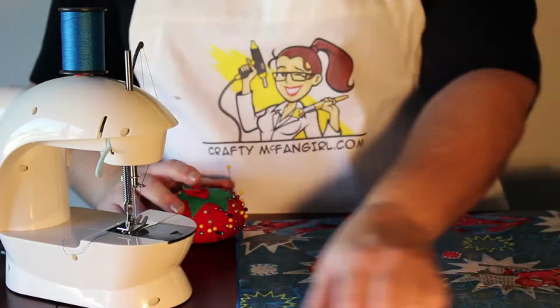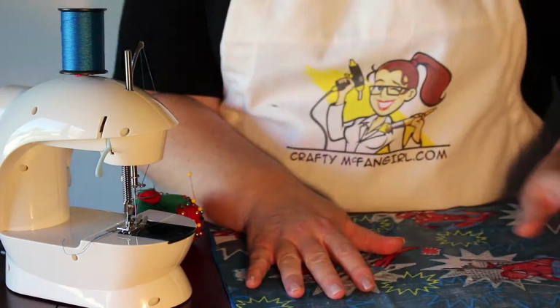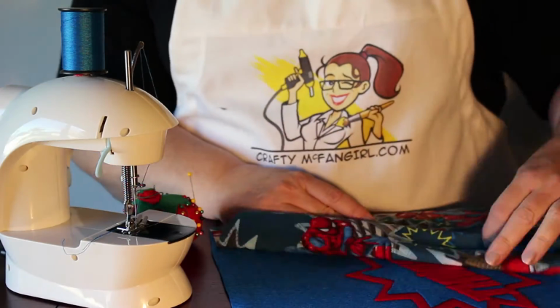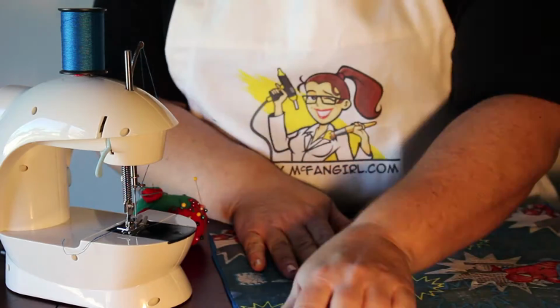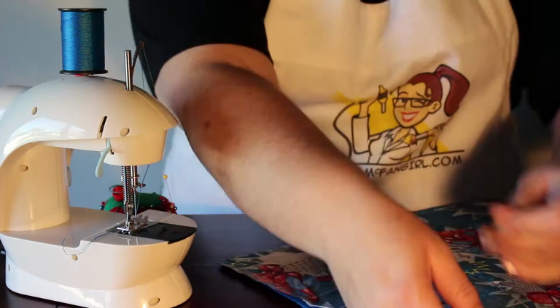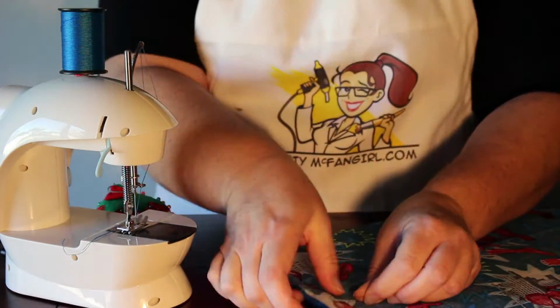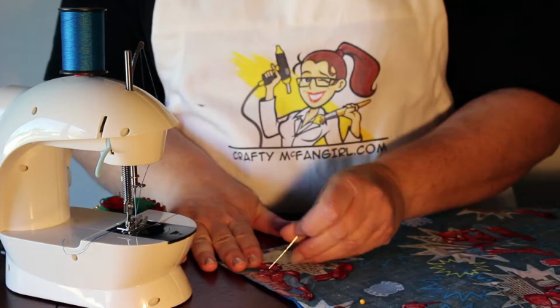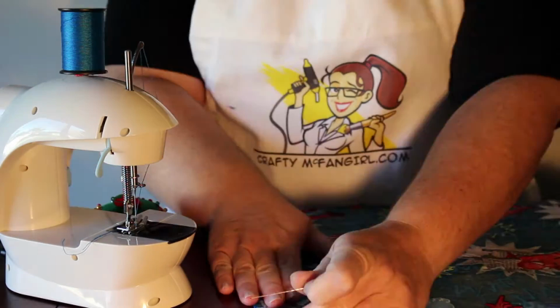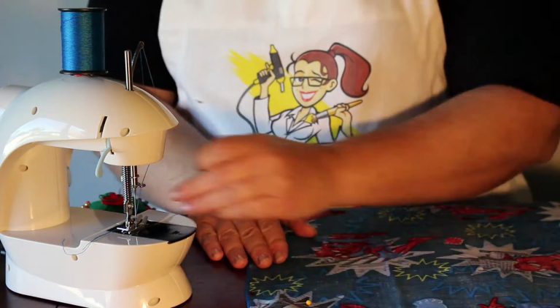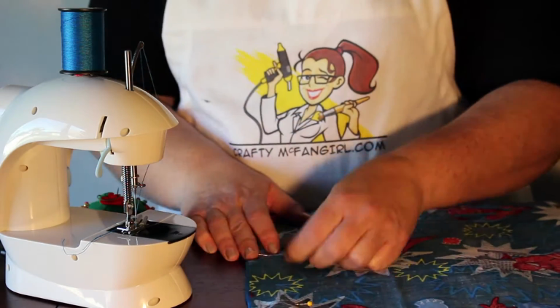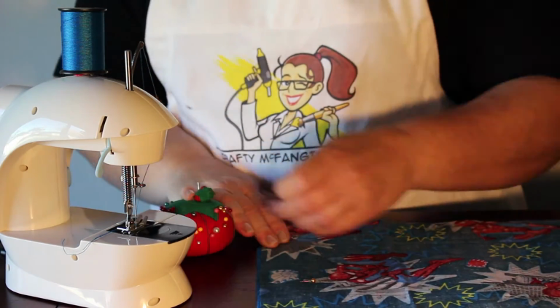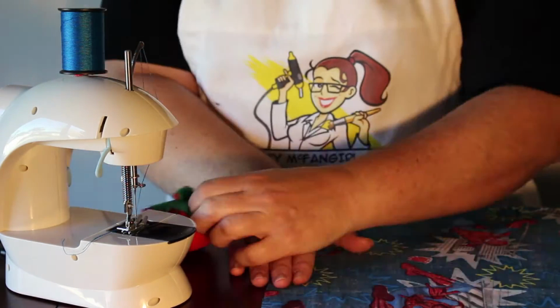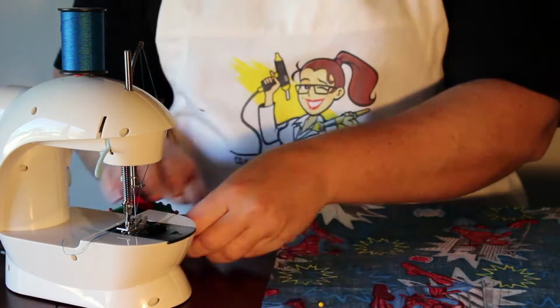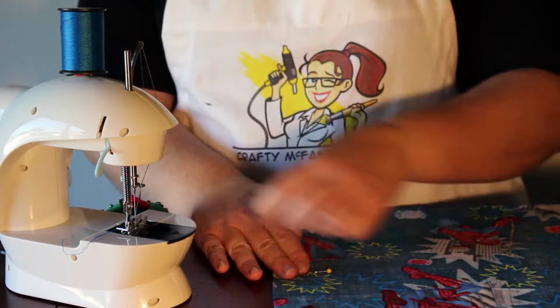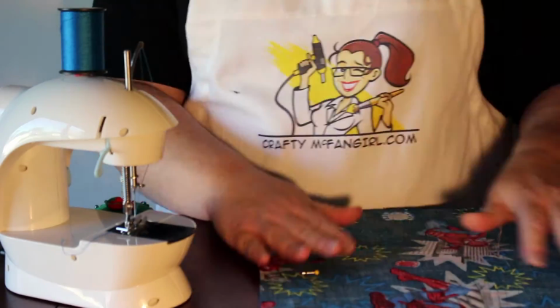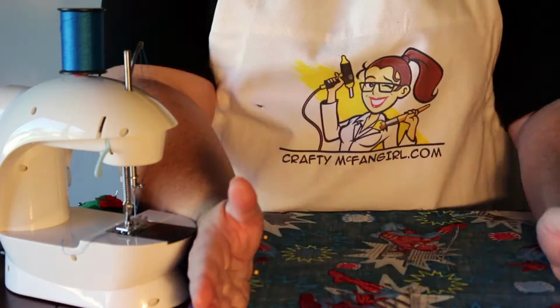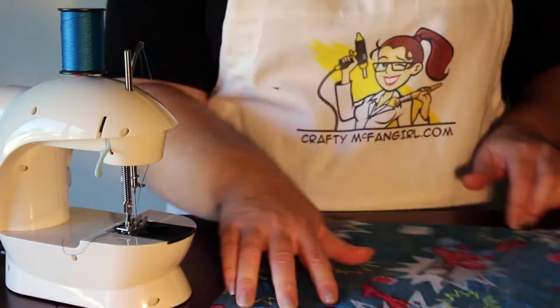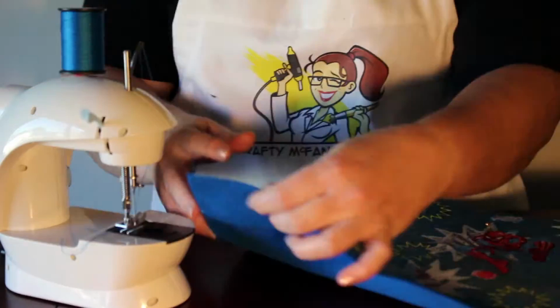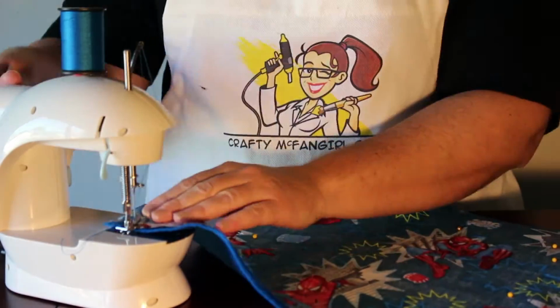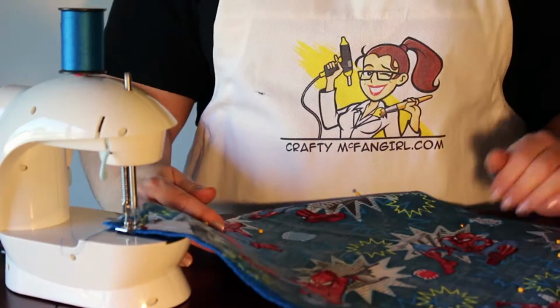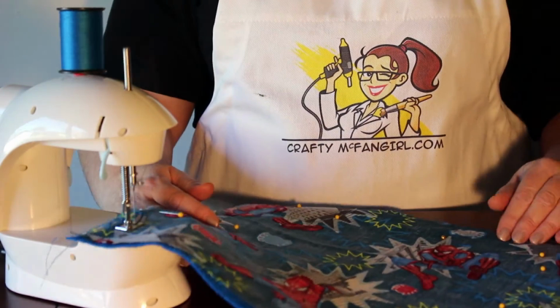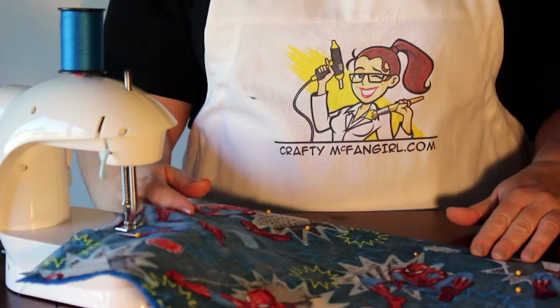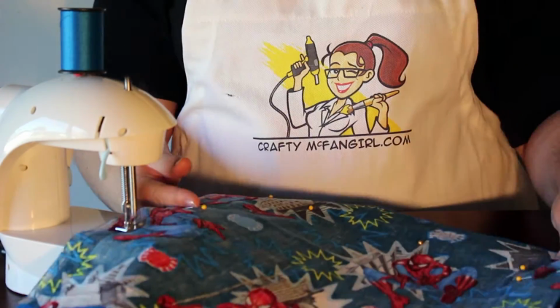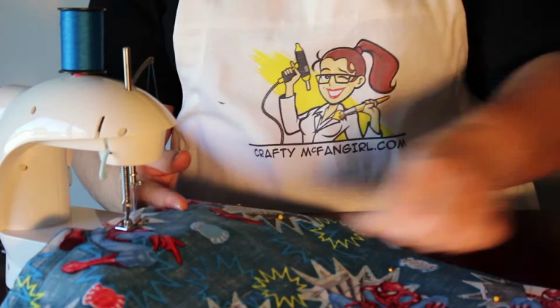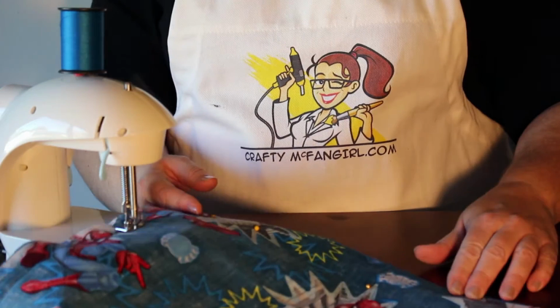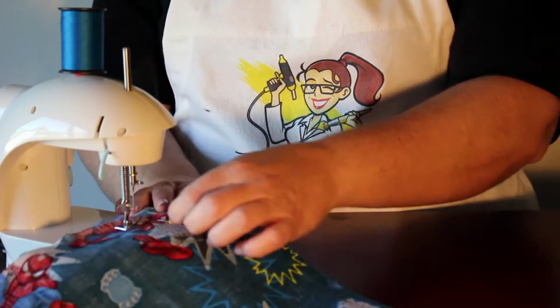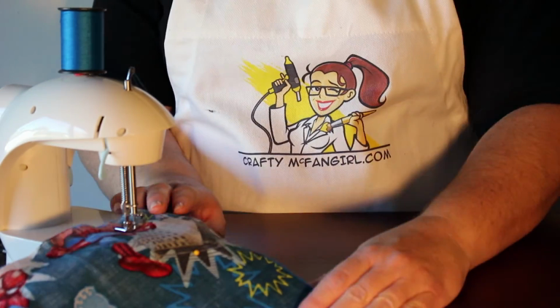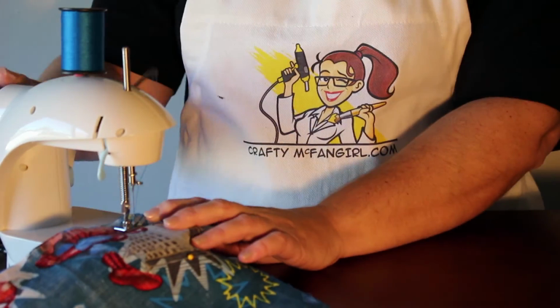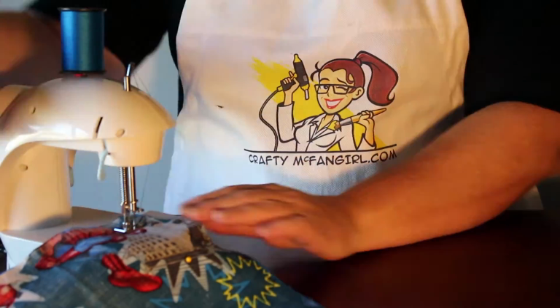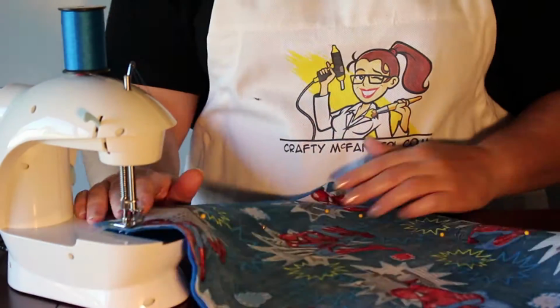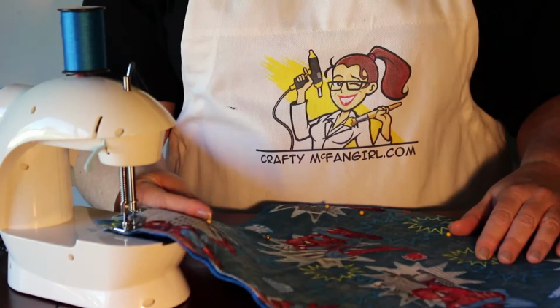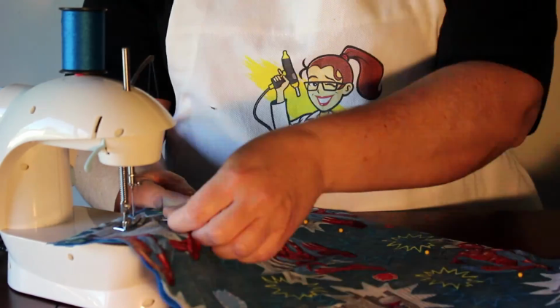Pin the back of the pillow to the front, making sure that the good sides are touching inside. Pin all around three edges of the pillow. Then sew all around three edges of the pillow, keeping a one inch seam allowance all the way around.